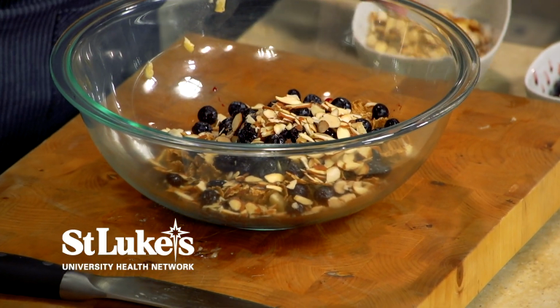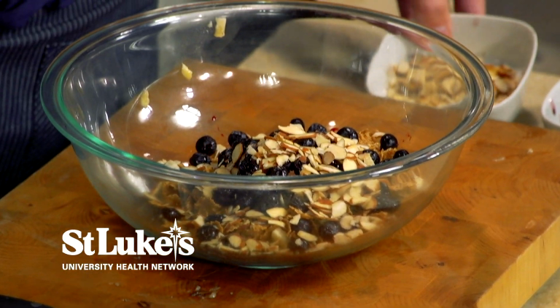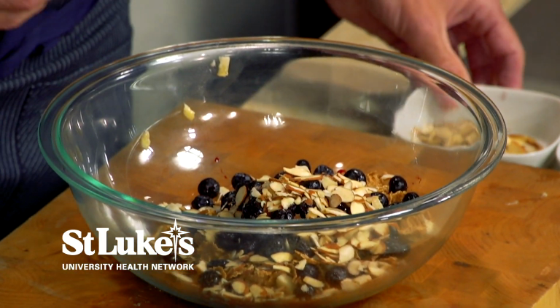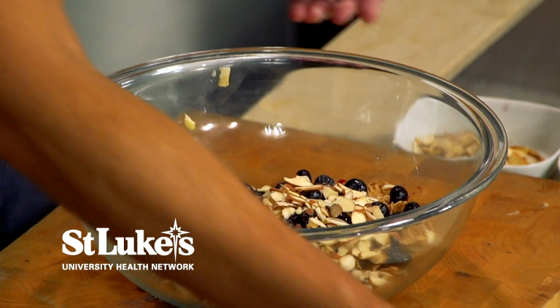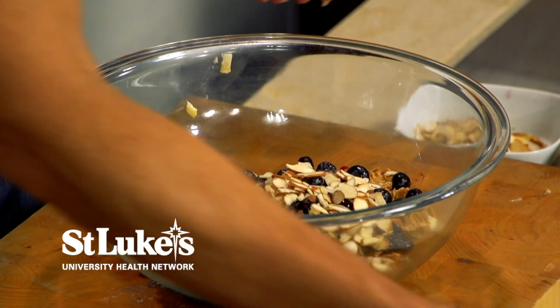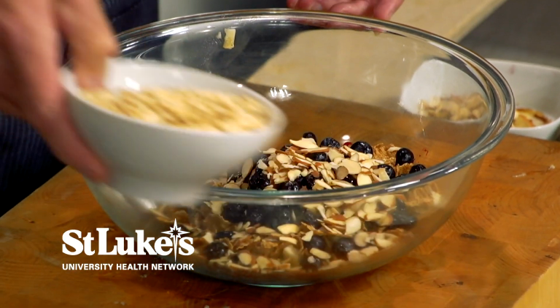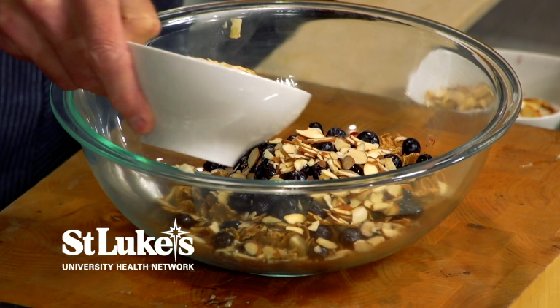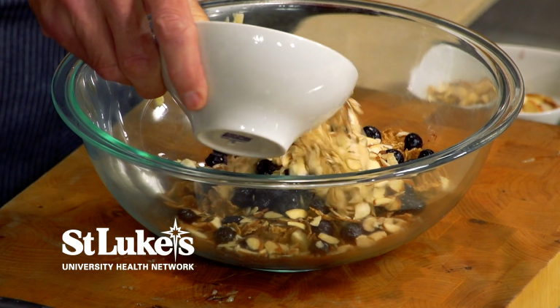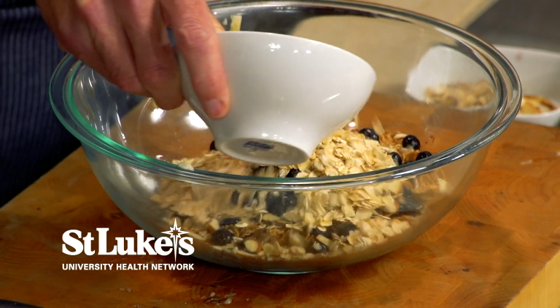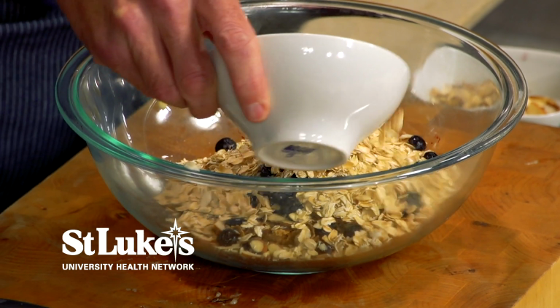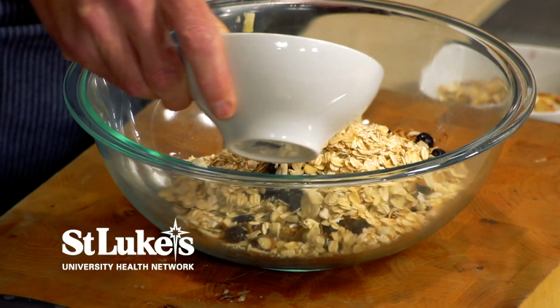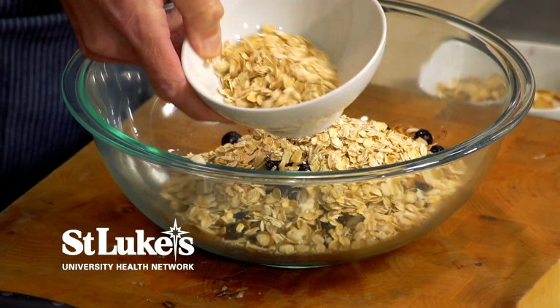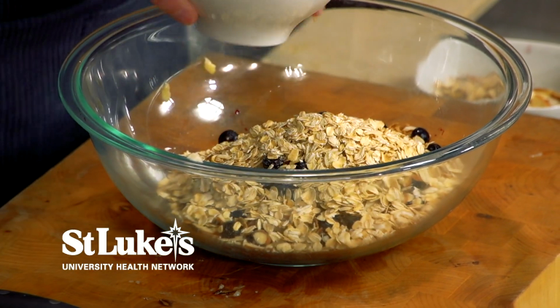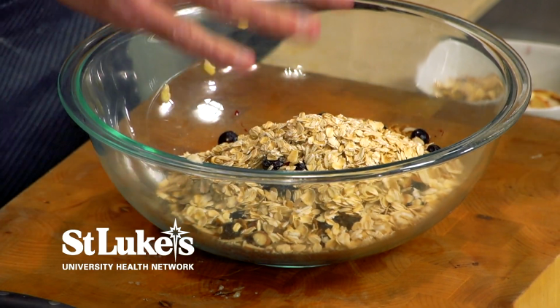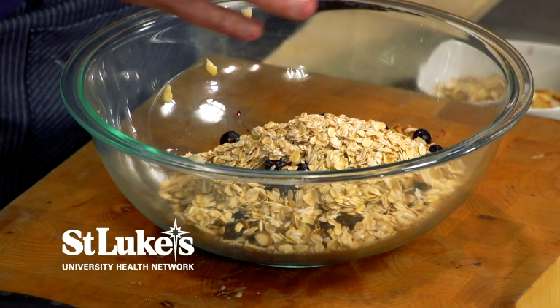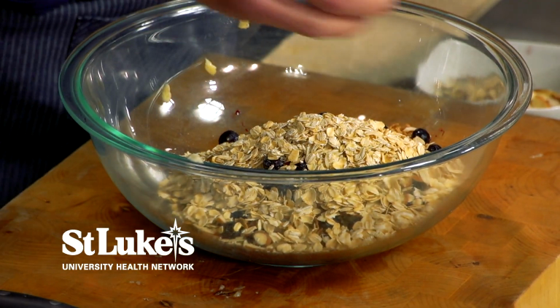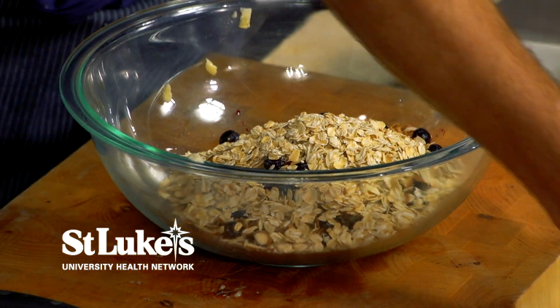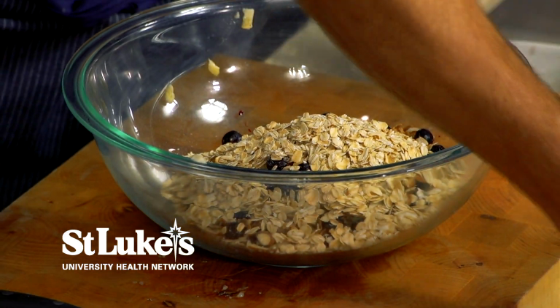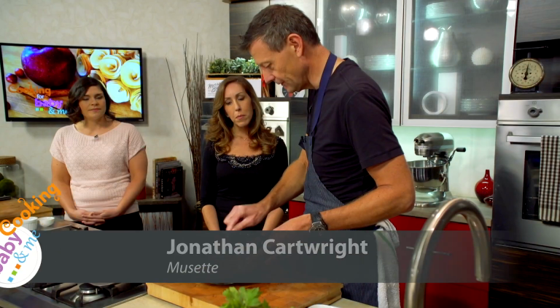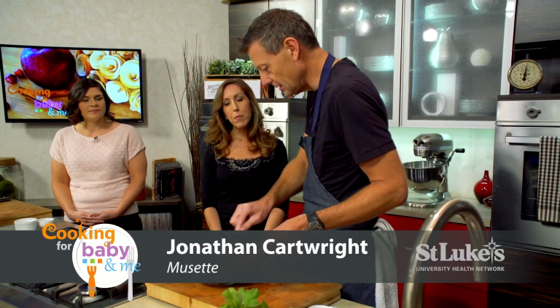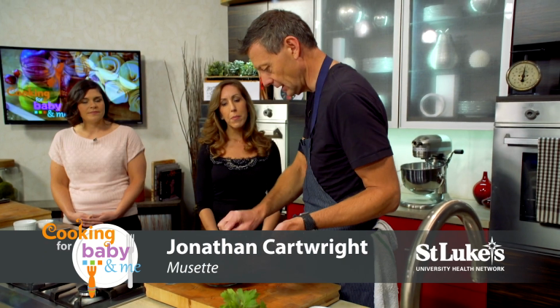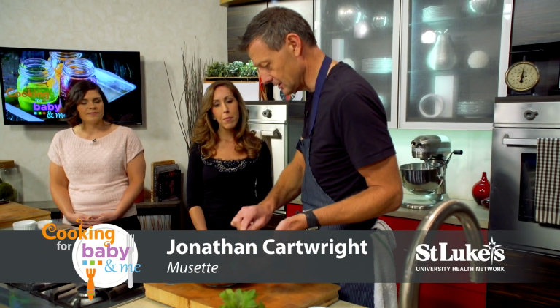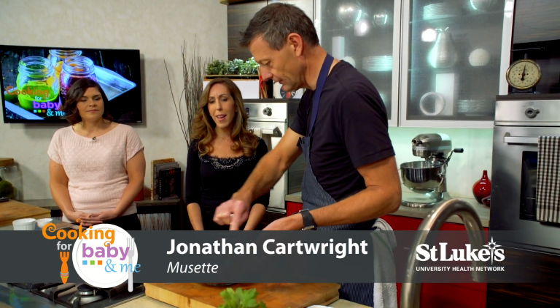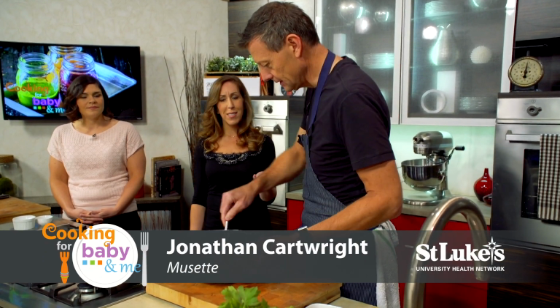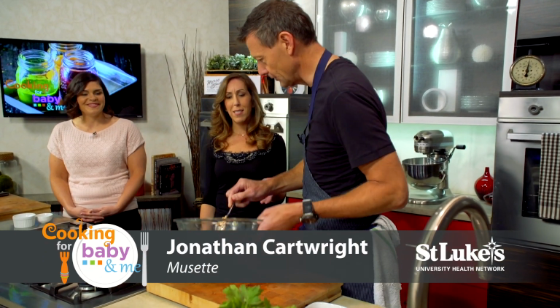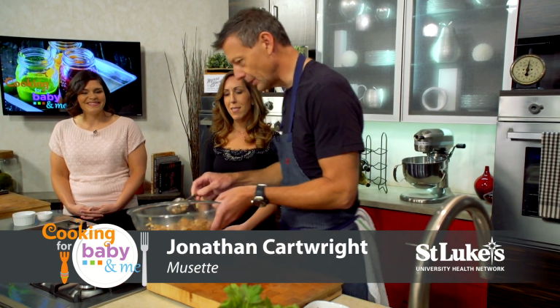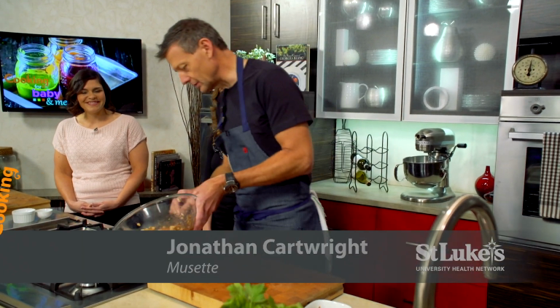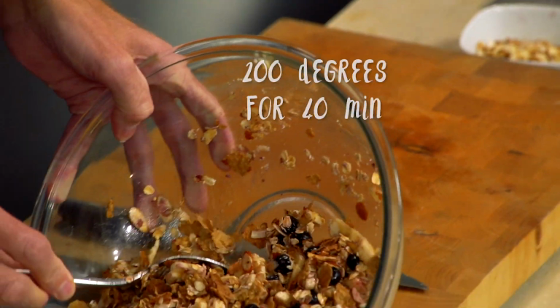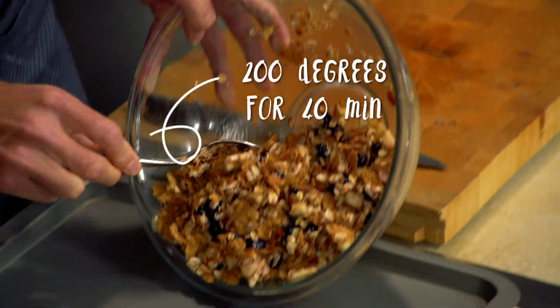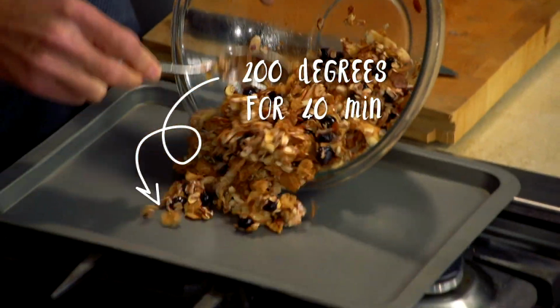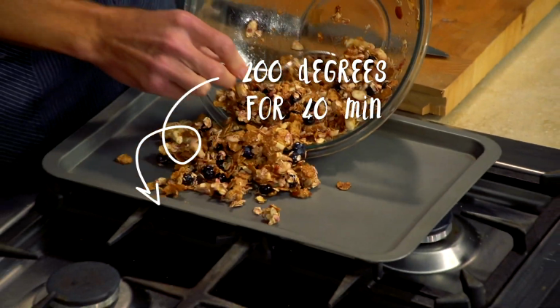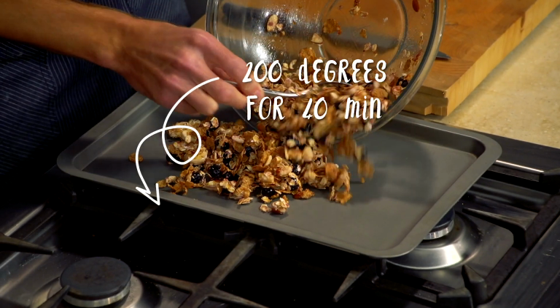So we're mixing all the ingredients, combining them all together. Got some rolled oats here, nice blueberries, and a little bit of banana that we sort of crushed up. This is beautiful — you can eat it like this, or you can even cook it, but we're going to dry it out in the oven.